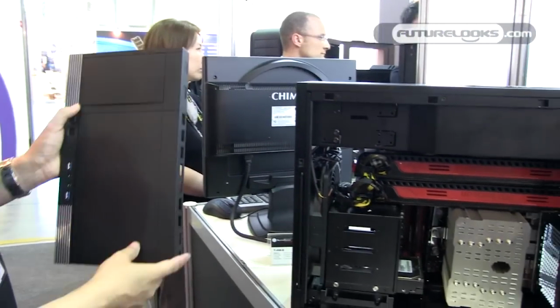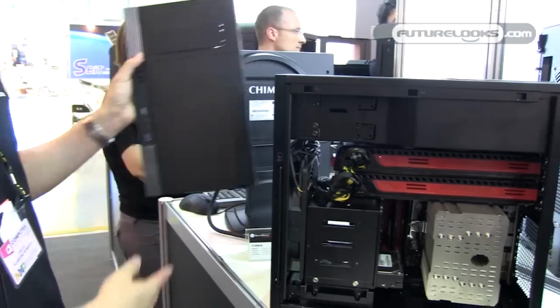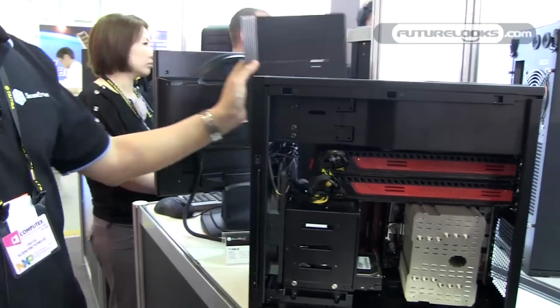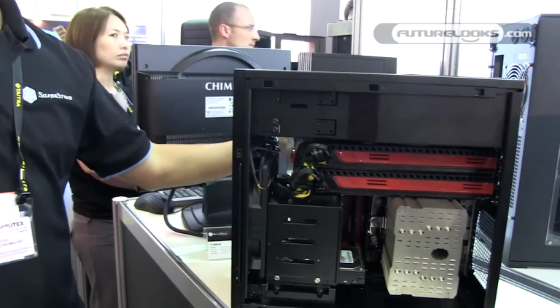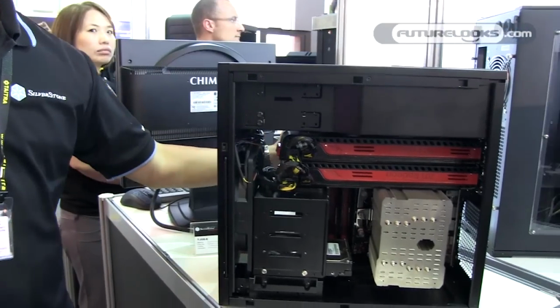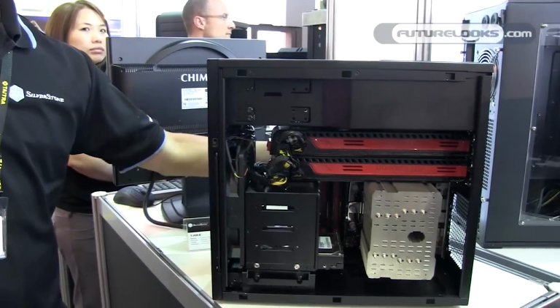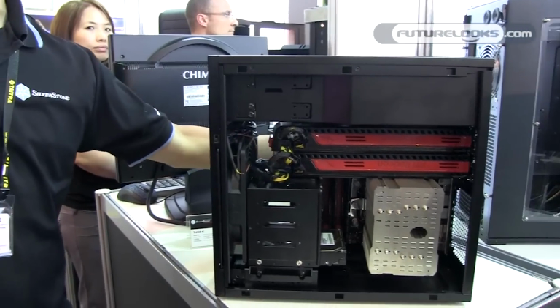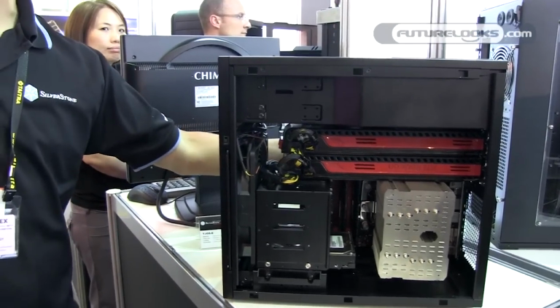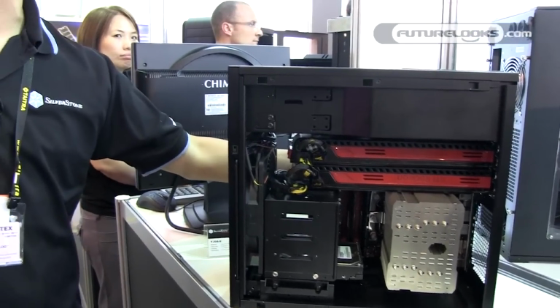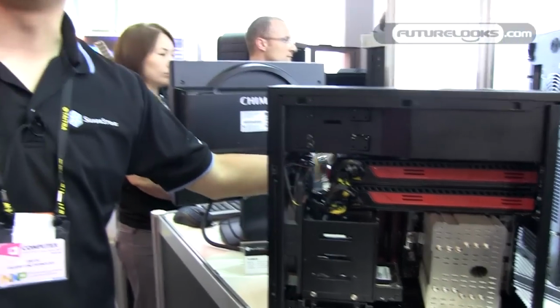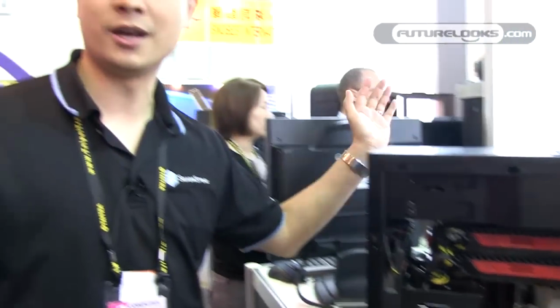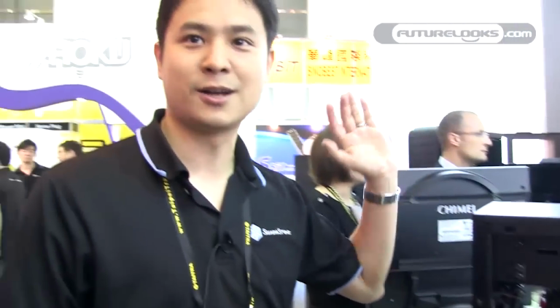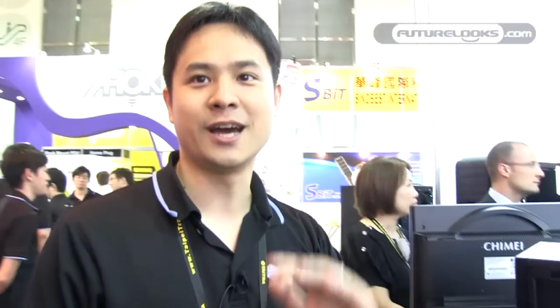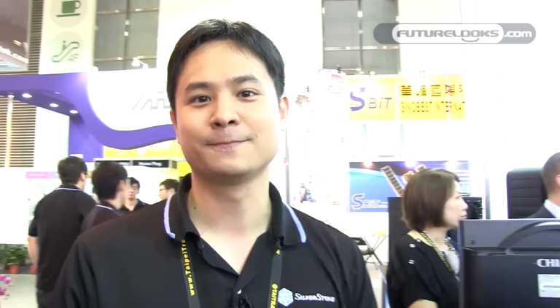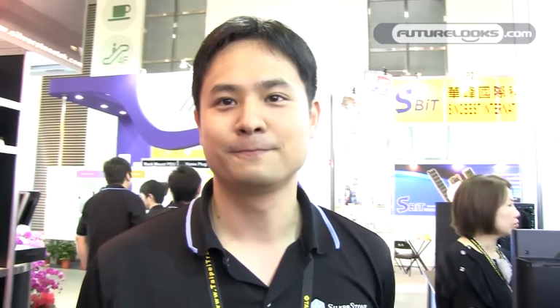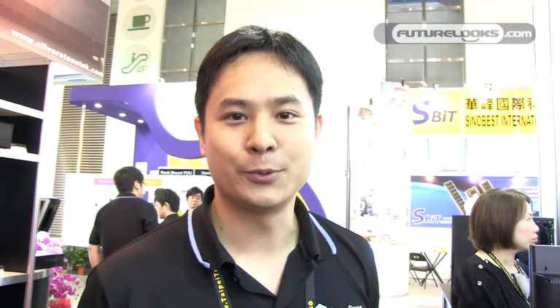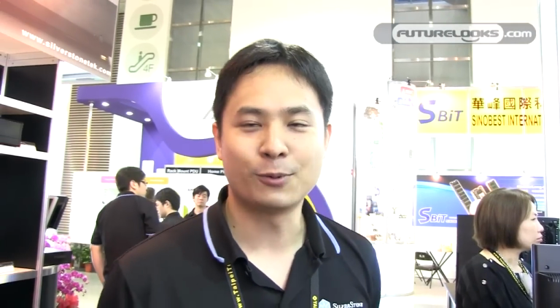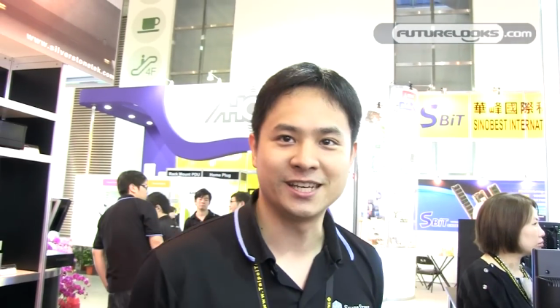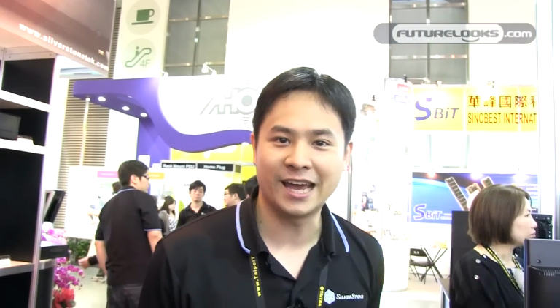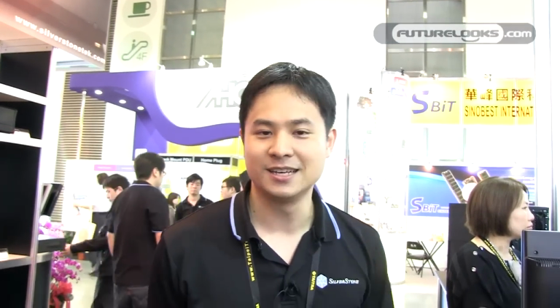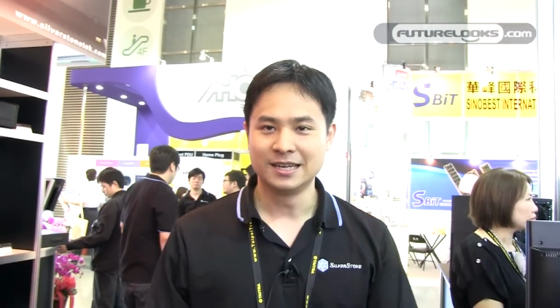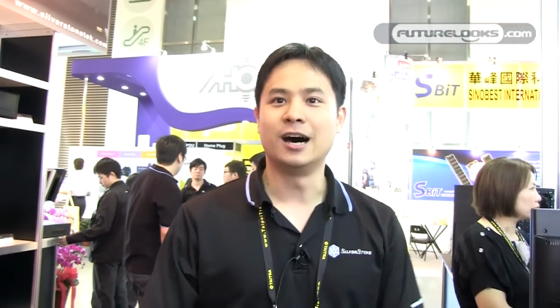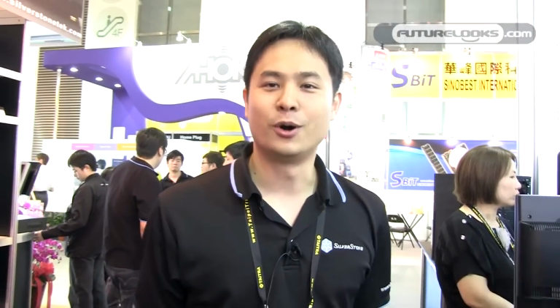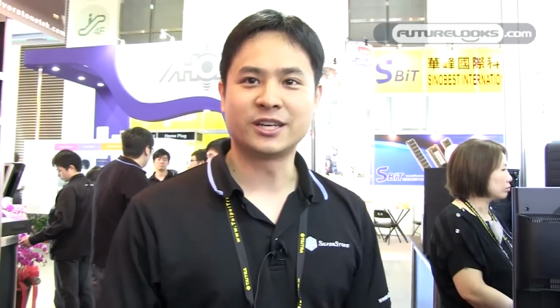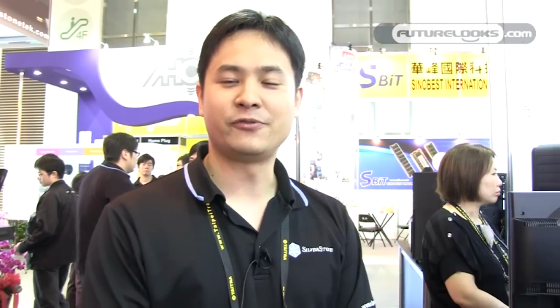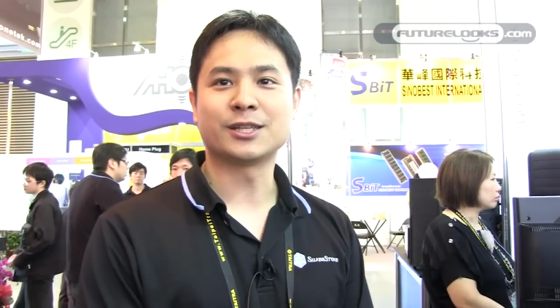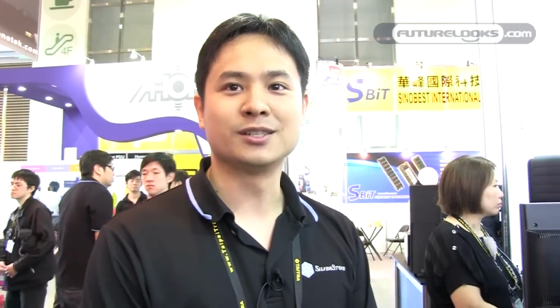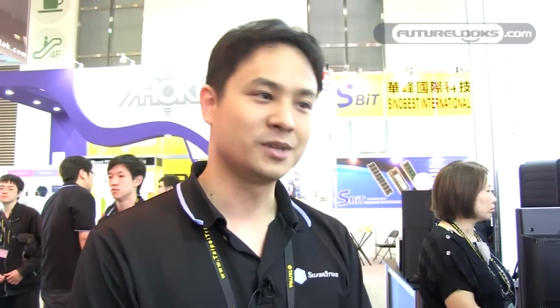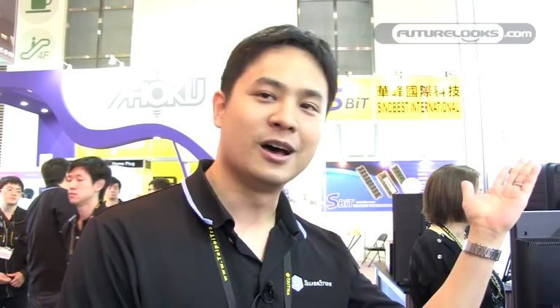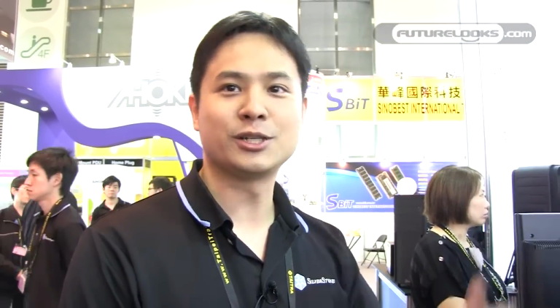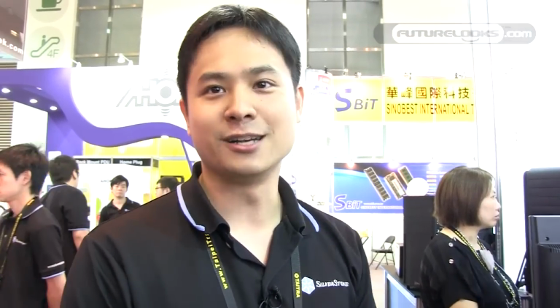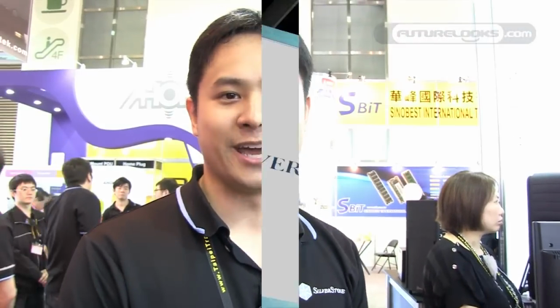That's basically a wrap of the Silverstone booth here at Computex. Hope you like what you see, and you're welcome to give us feedback — especially on our concept cases.